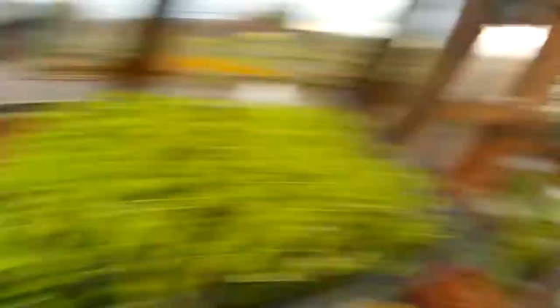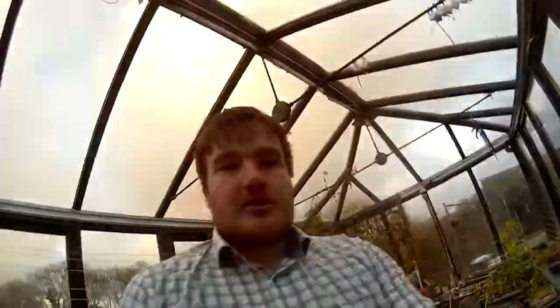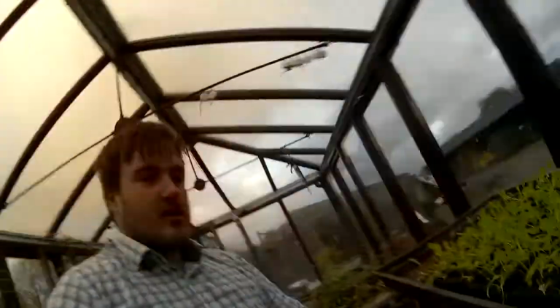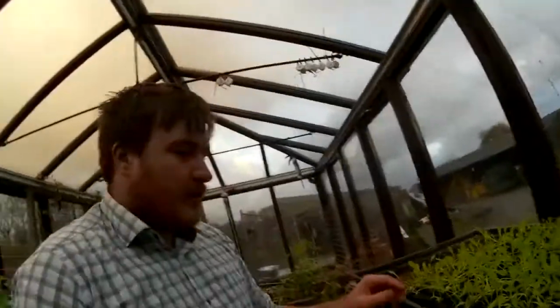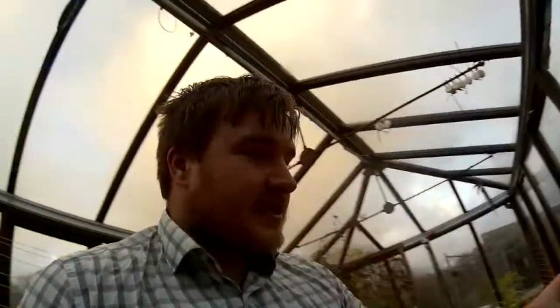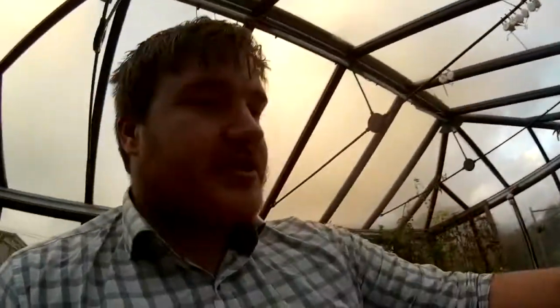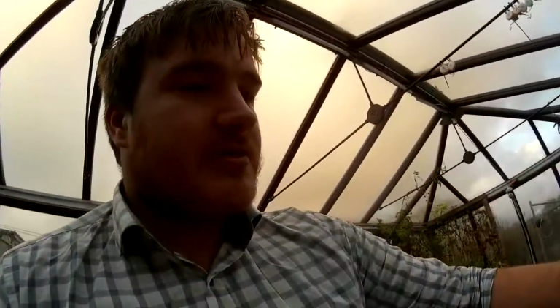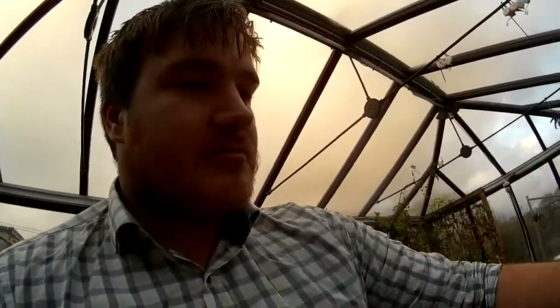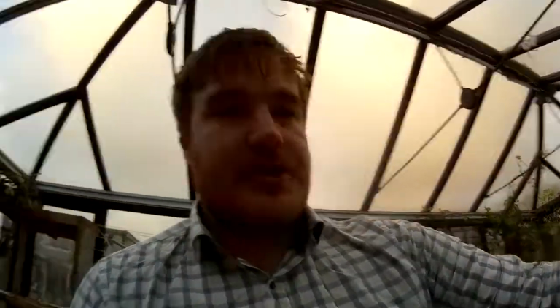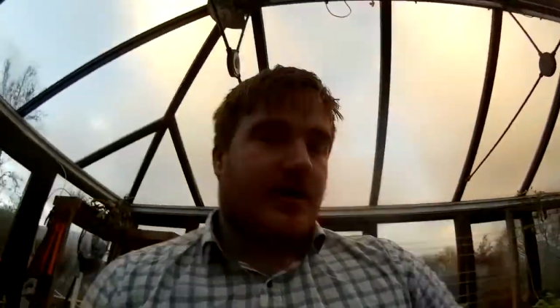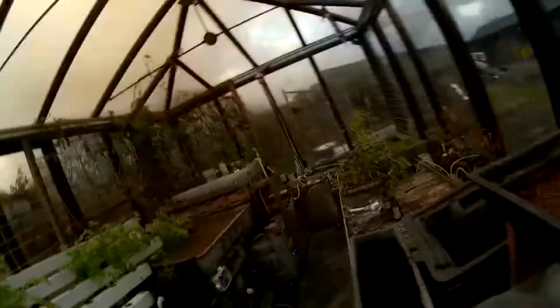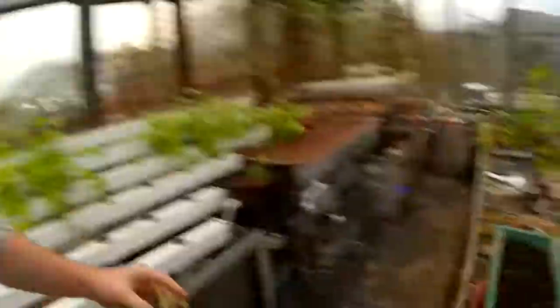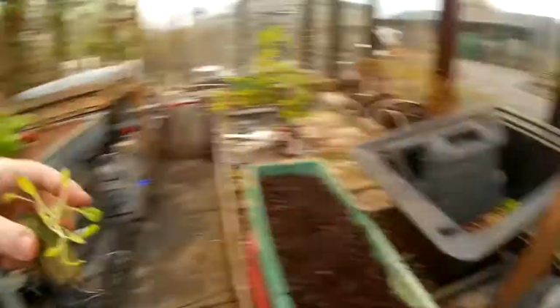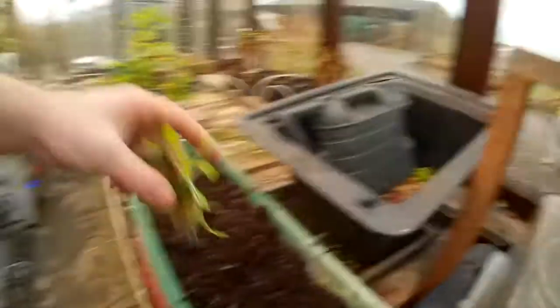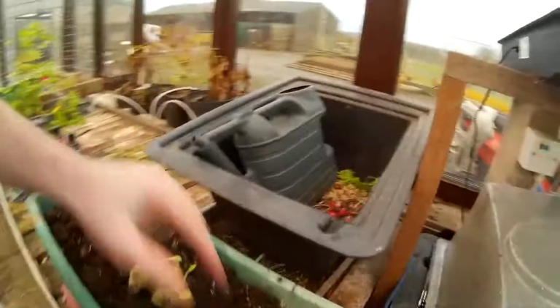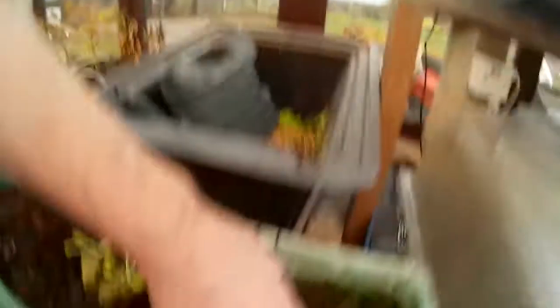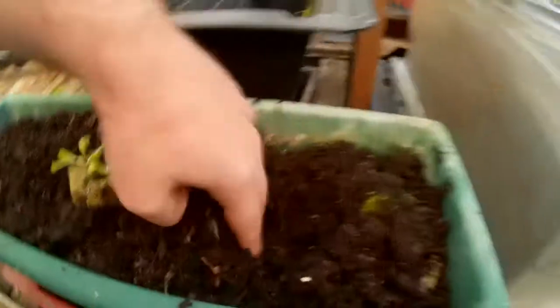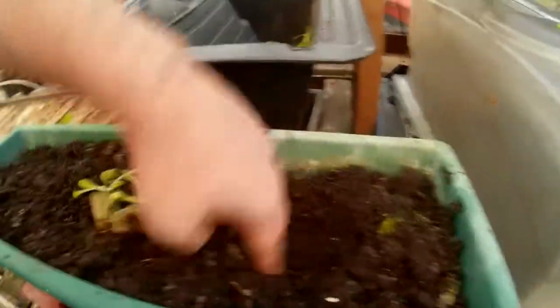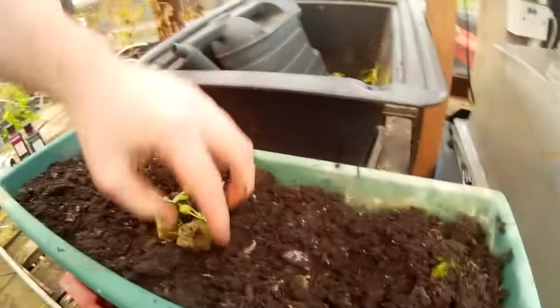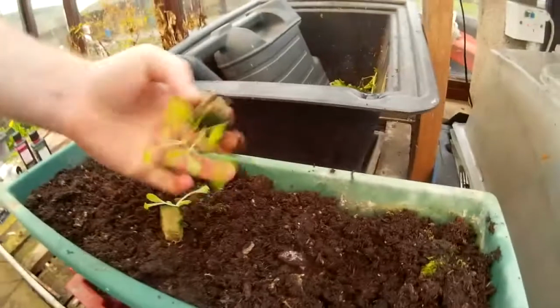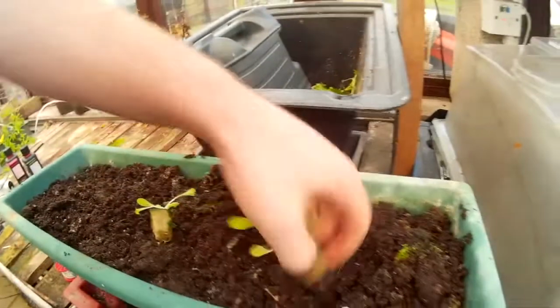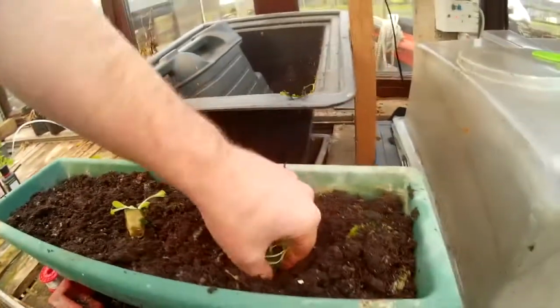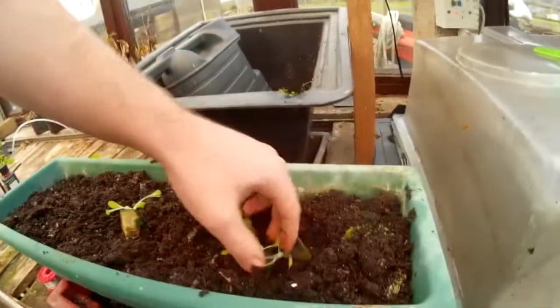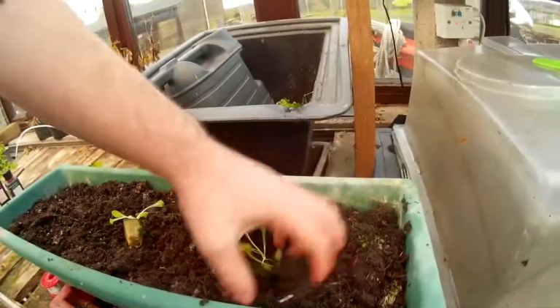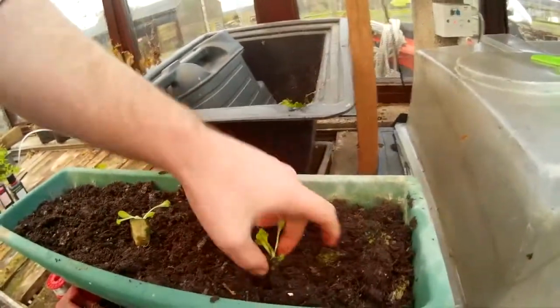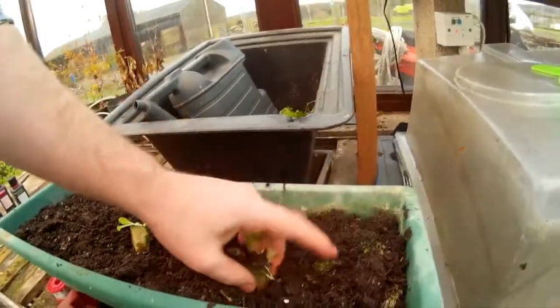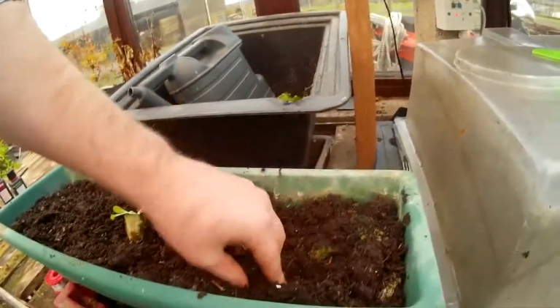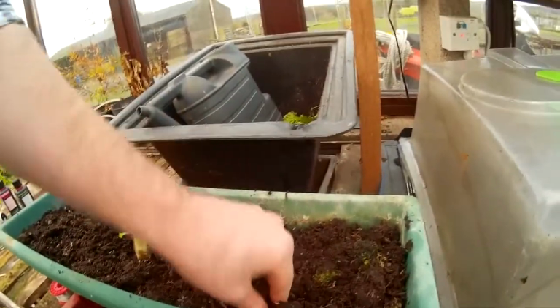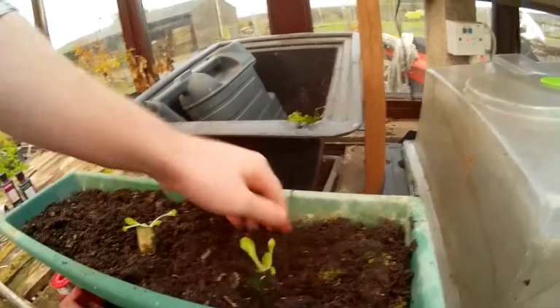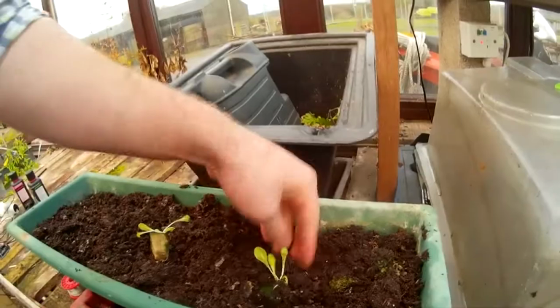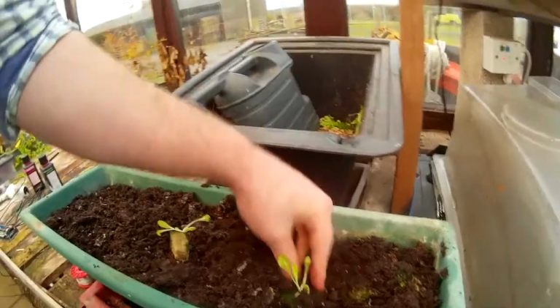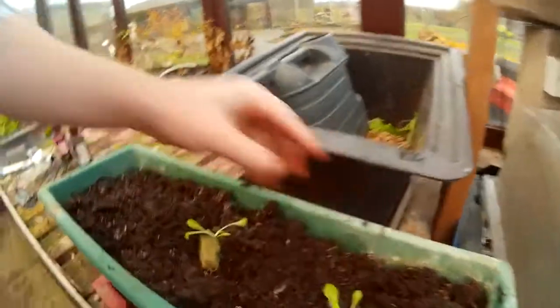I'll just talk about putting these in a system. I'm sure you all know how to put them in soil systems — you dig a little hole, you place the seed in, you press down and then you water.